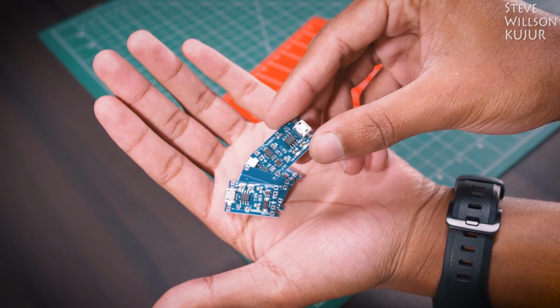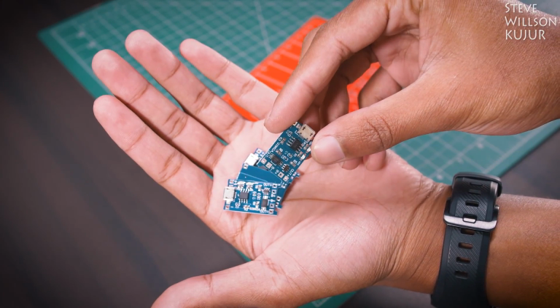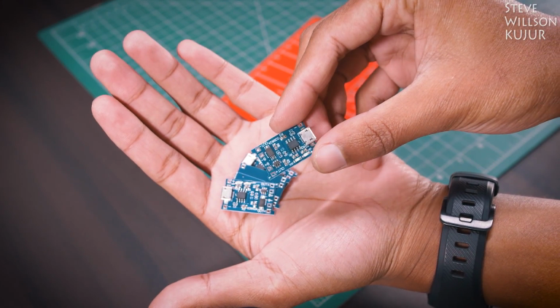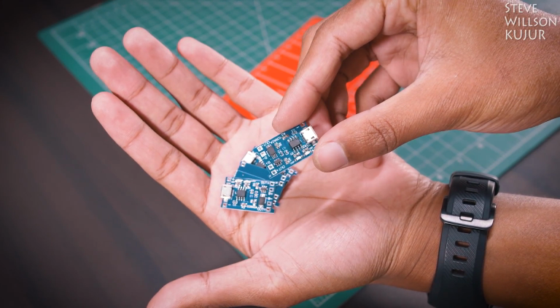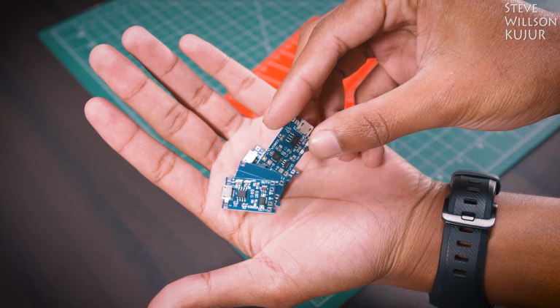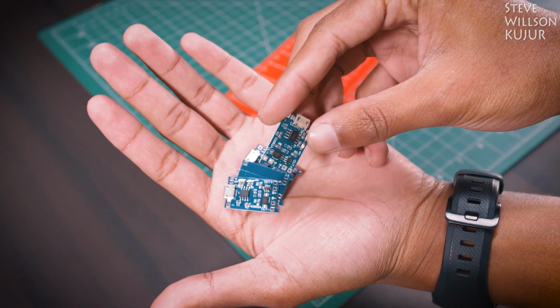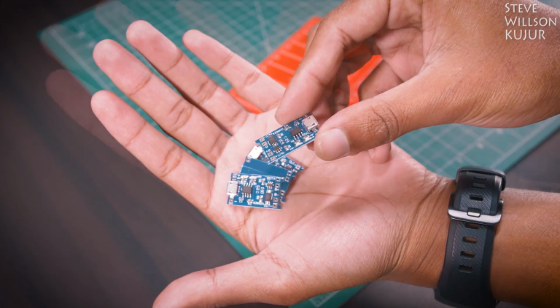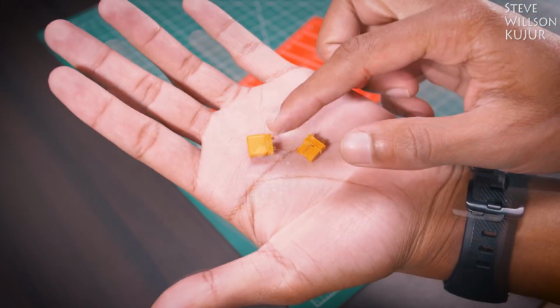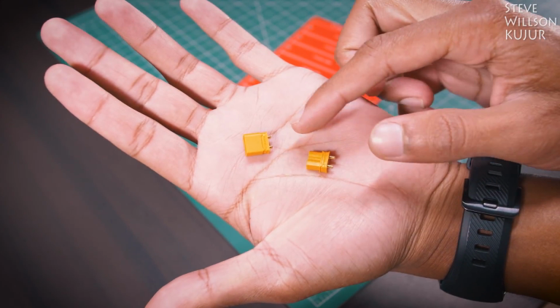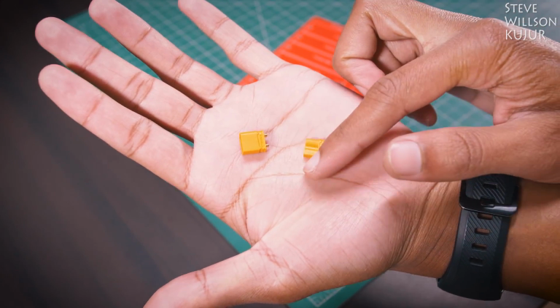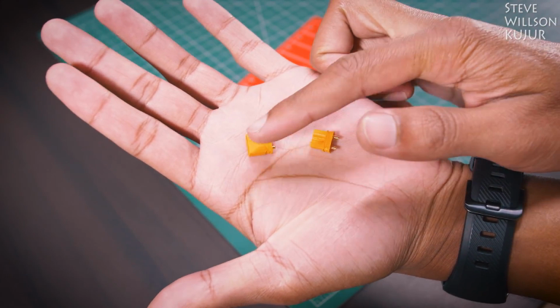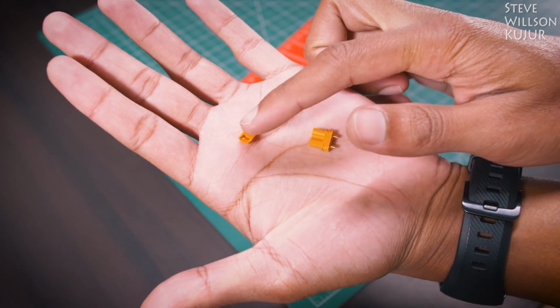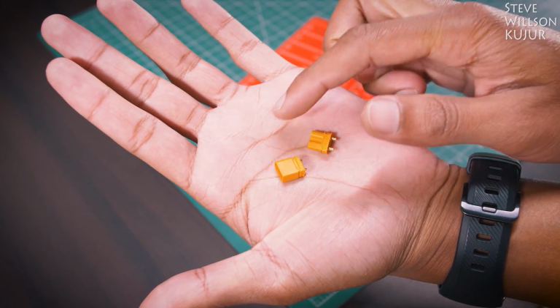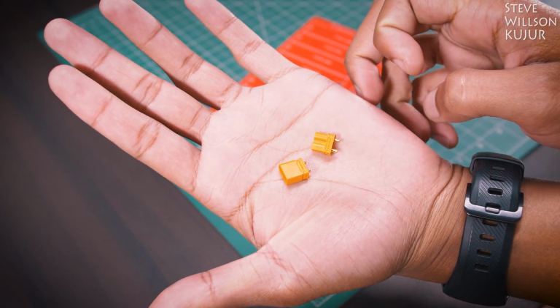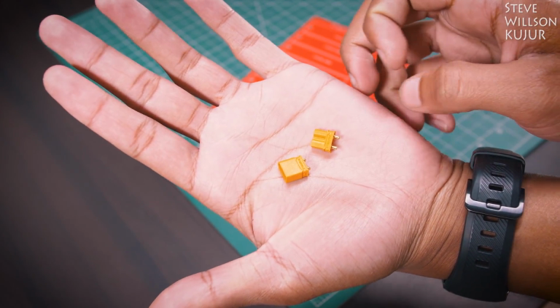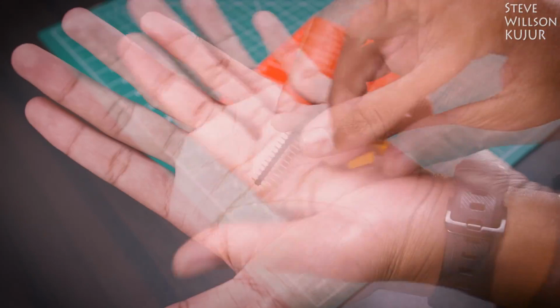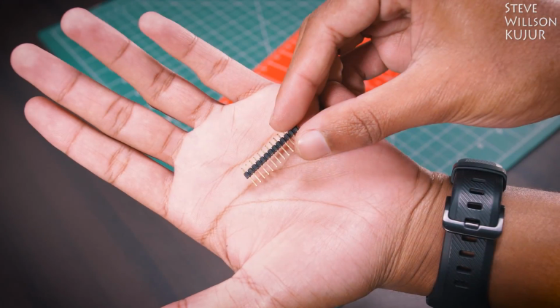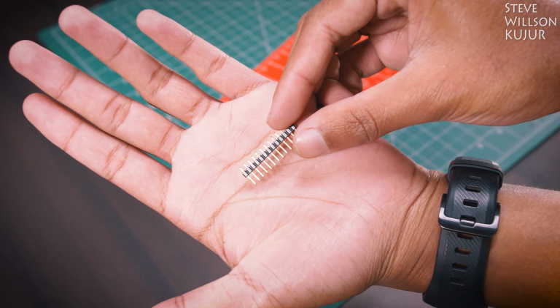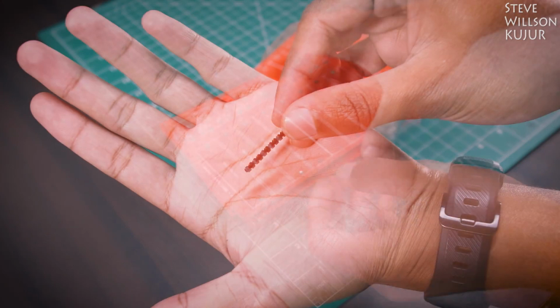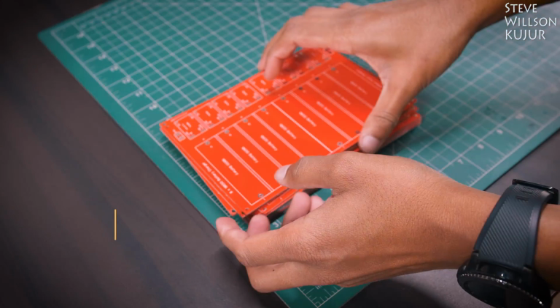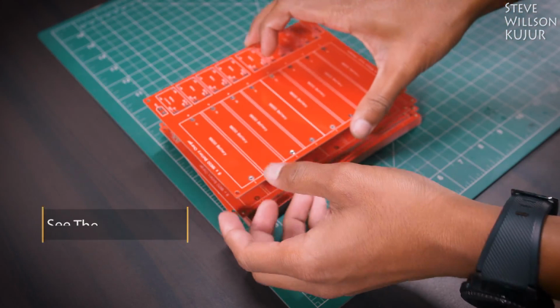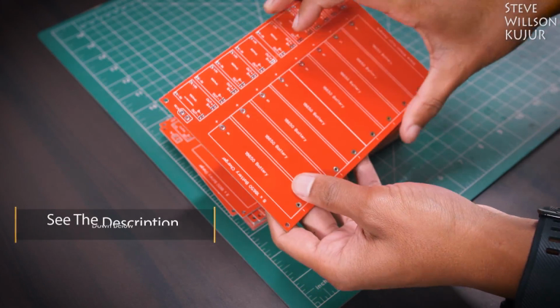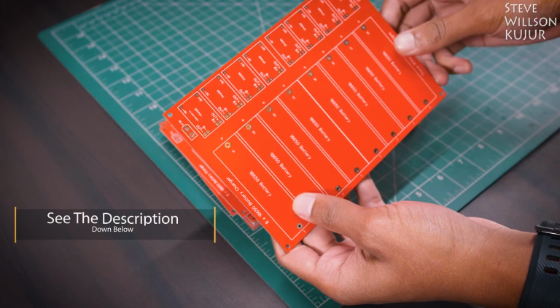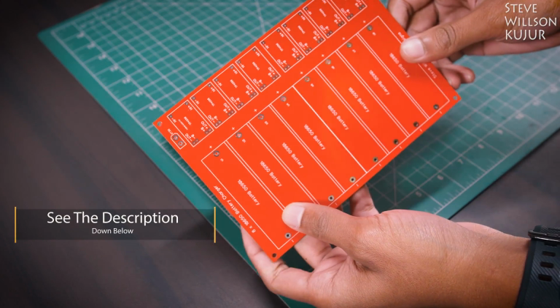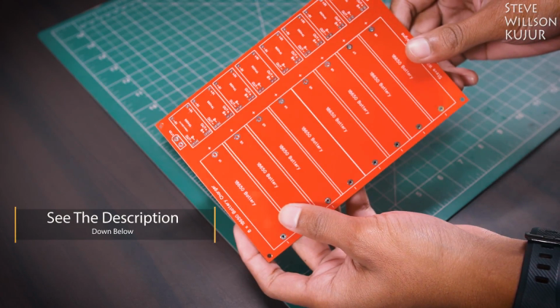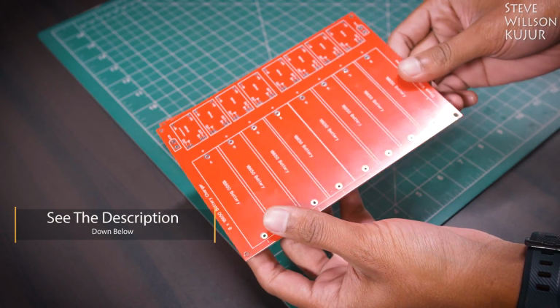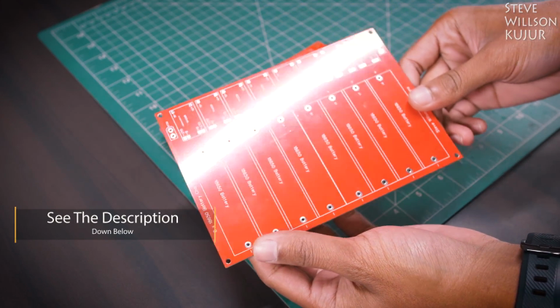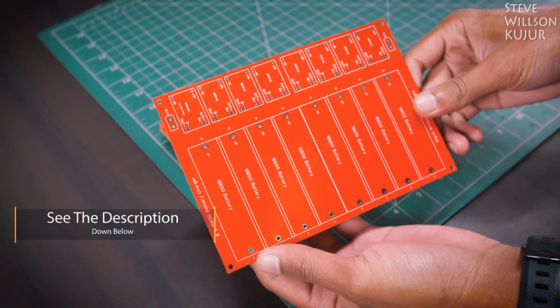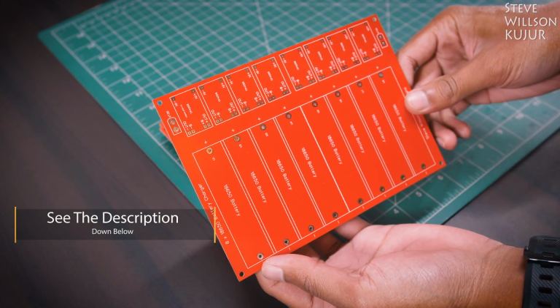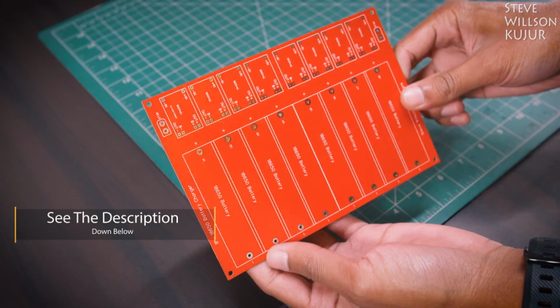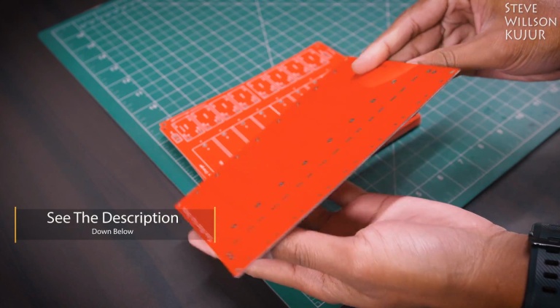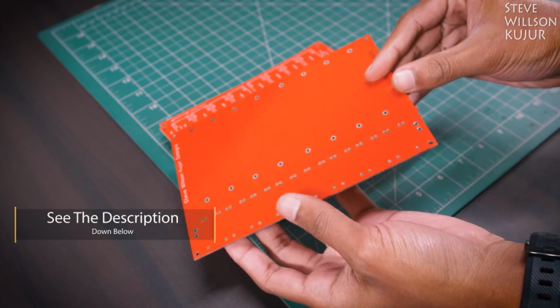2 pieces of 4x 18650 battery holder, 8 pieces of TP4056 charging module, a pair of XT30 connectors — it can handle up to 30 amps — and some male headers. I will leave all the parts list with purchasing links and the cover file in the description below, you can check that out.